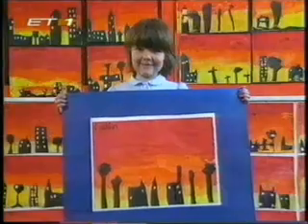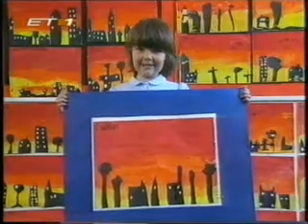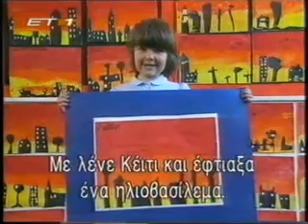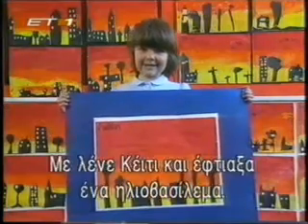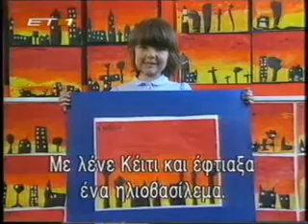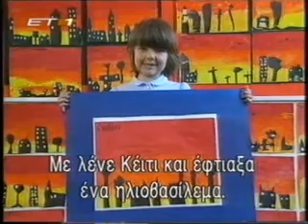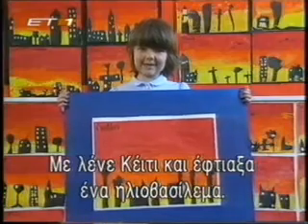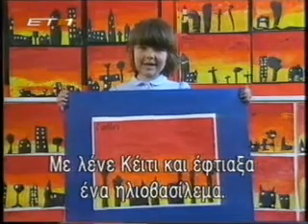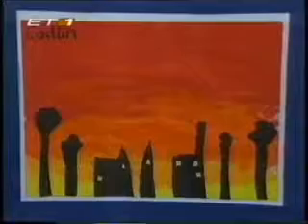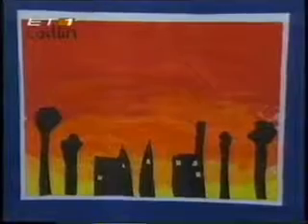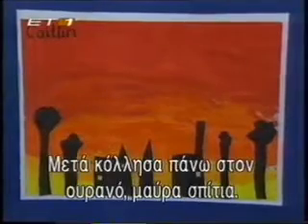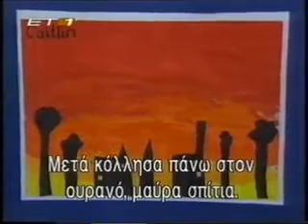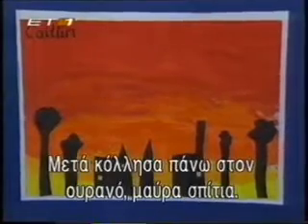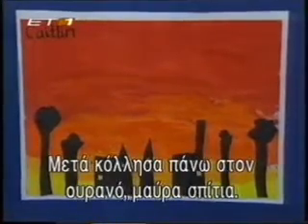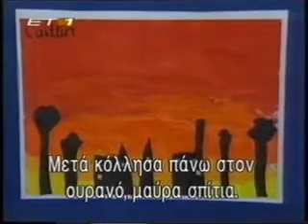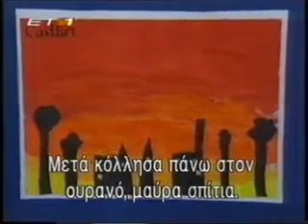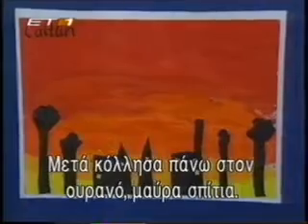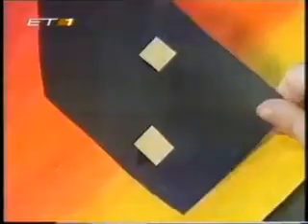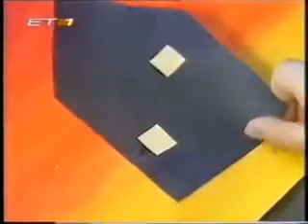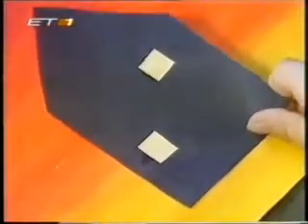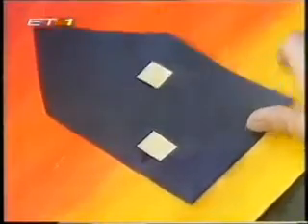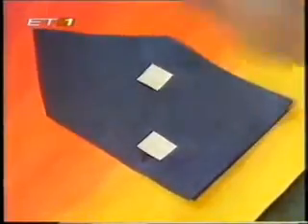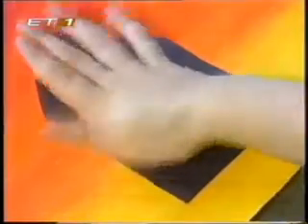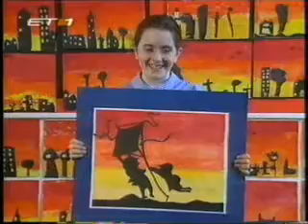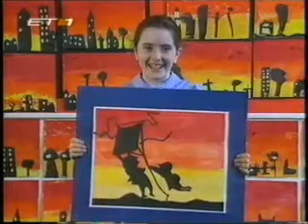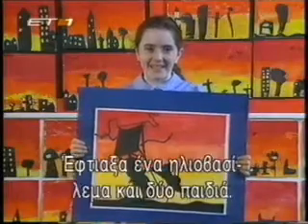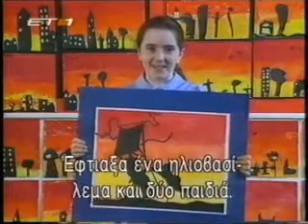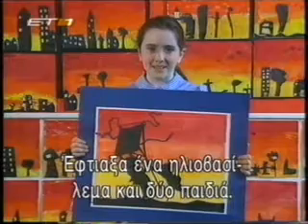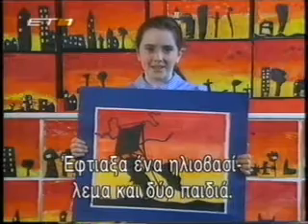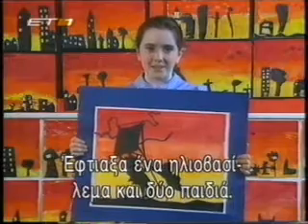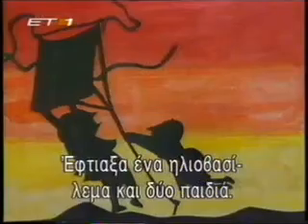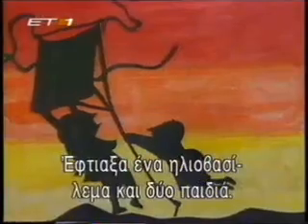My name is Caitlin and this is my sunset picture and I painted the sky first and then stuck on the black houses. This is my sunset picture with two people flying a kite.